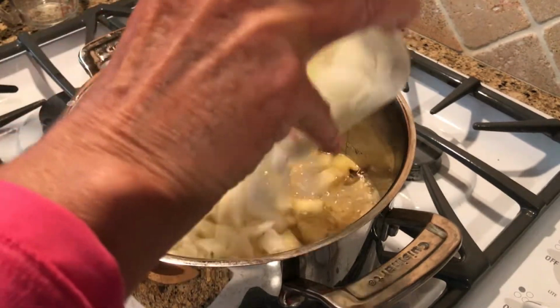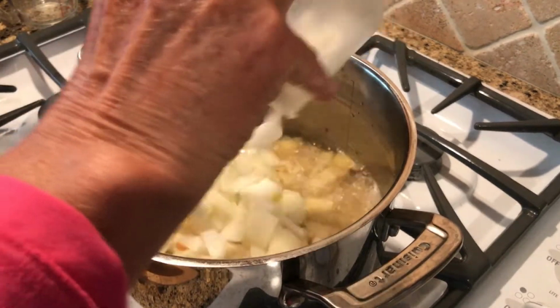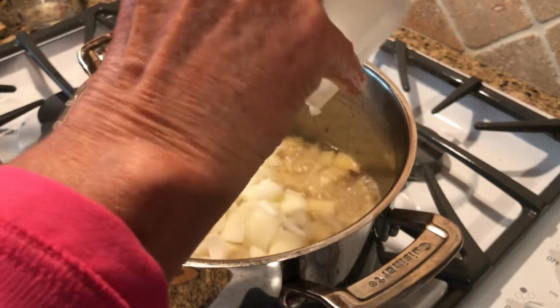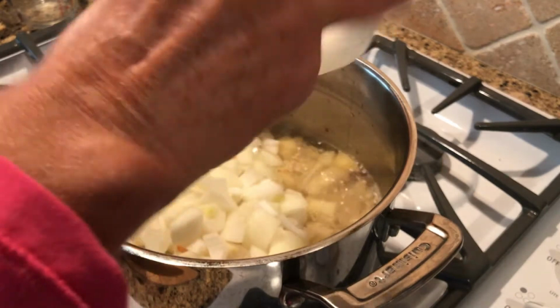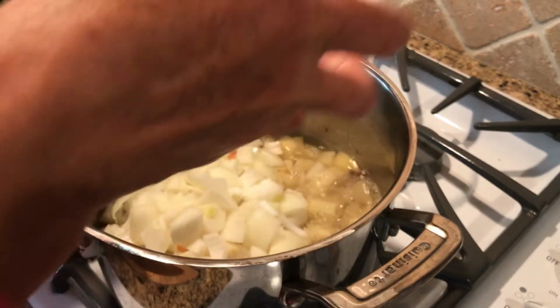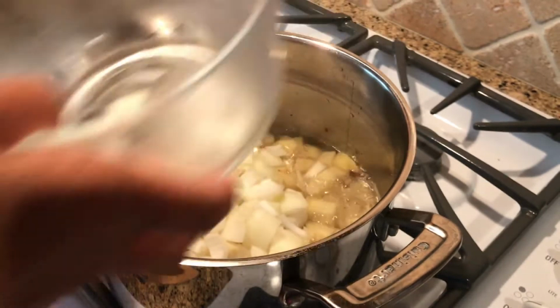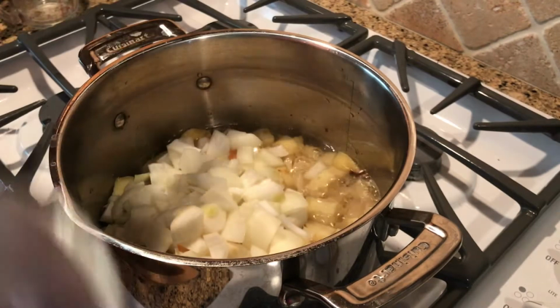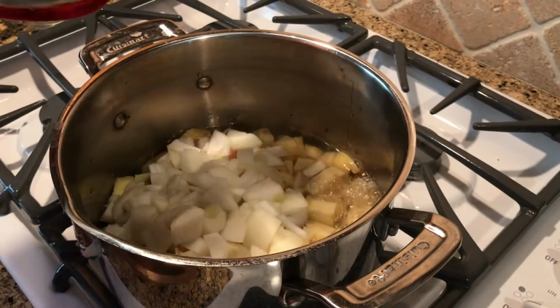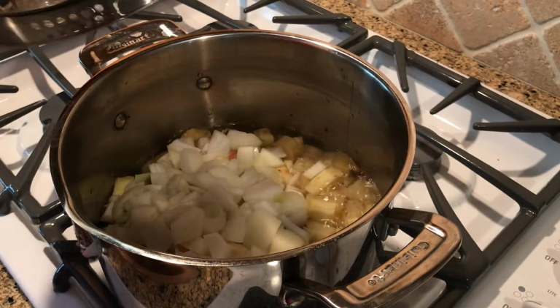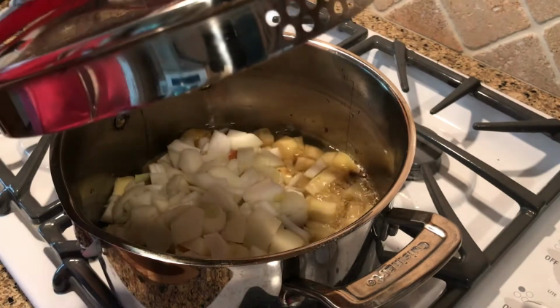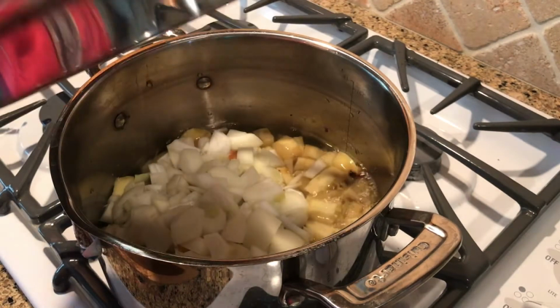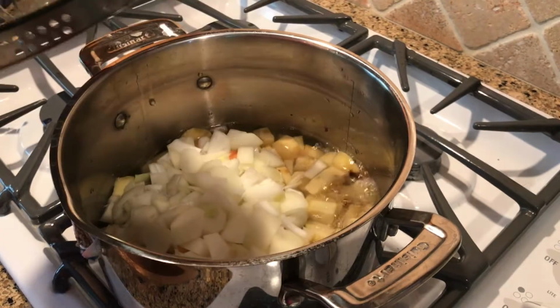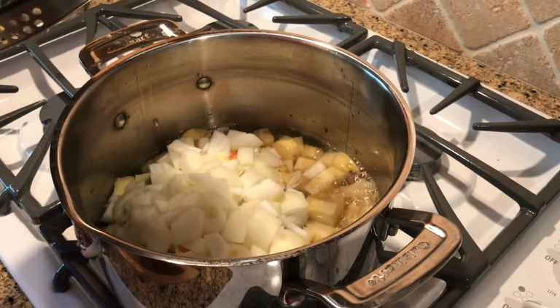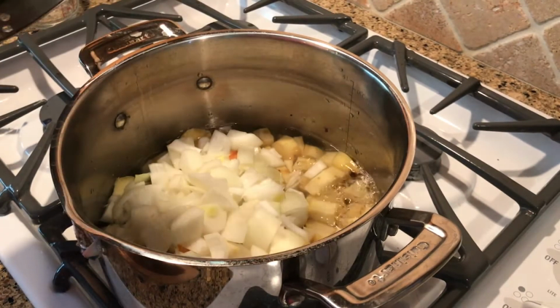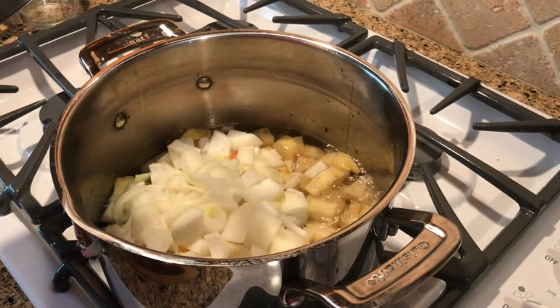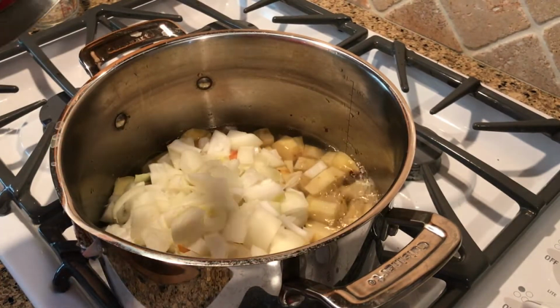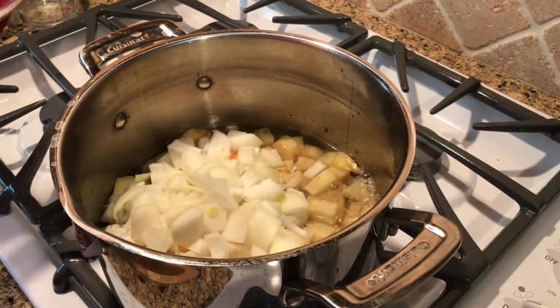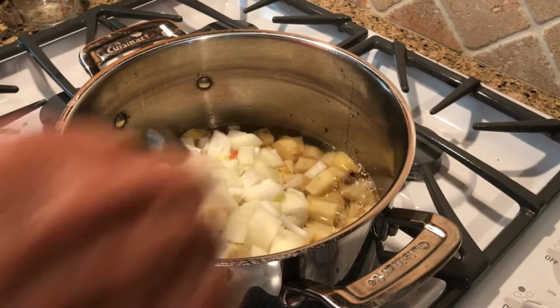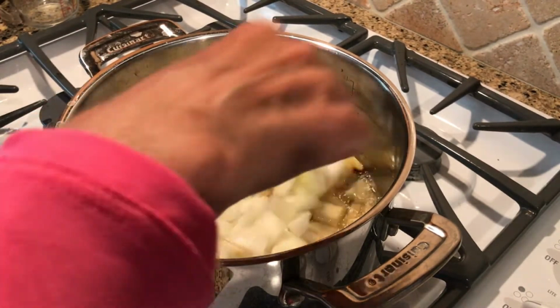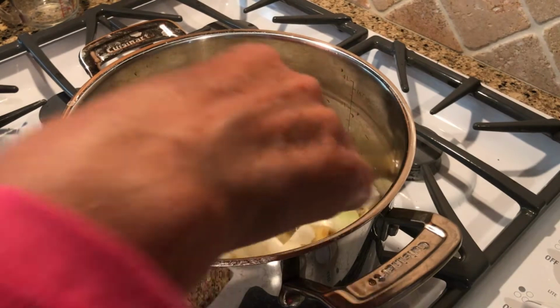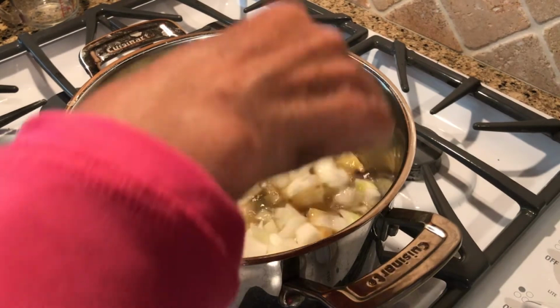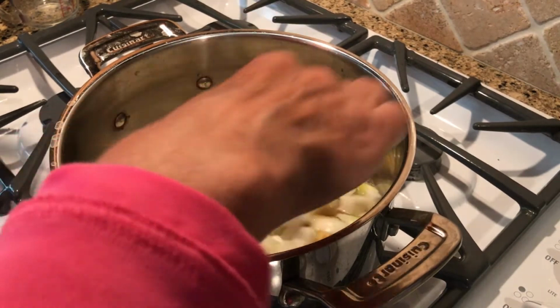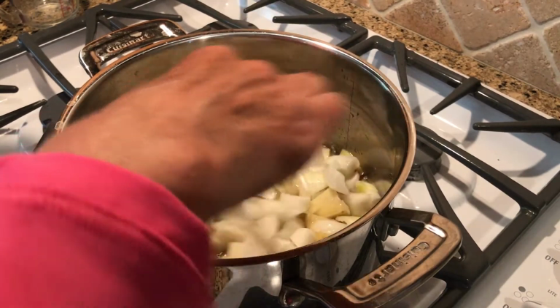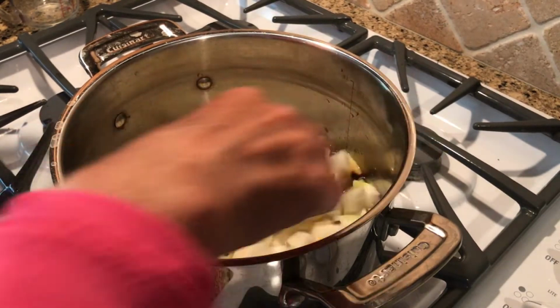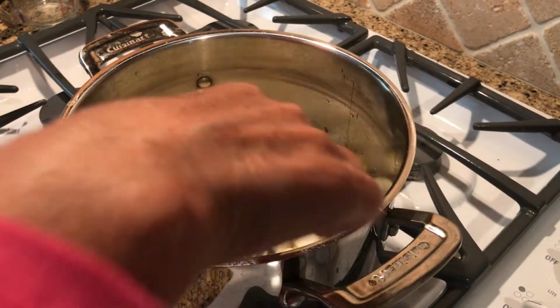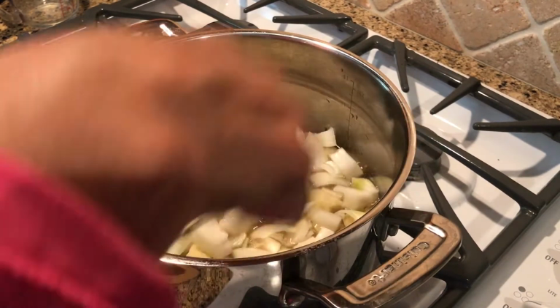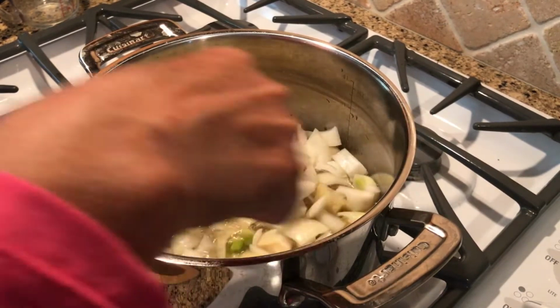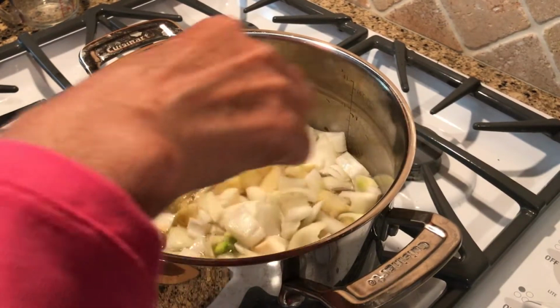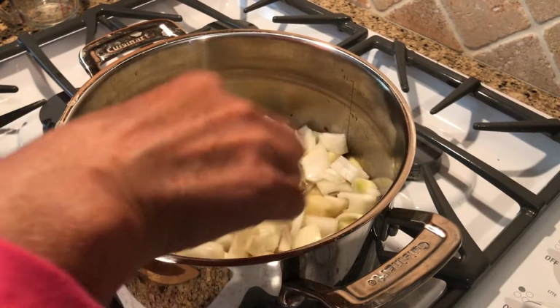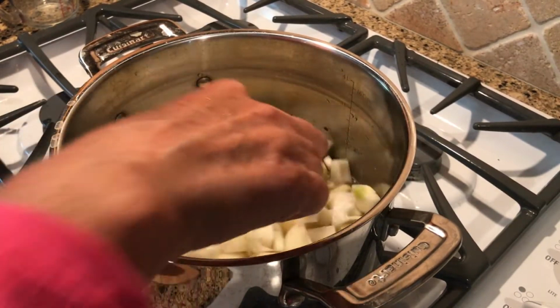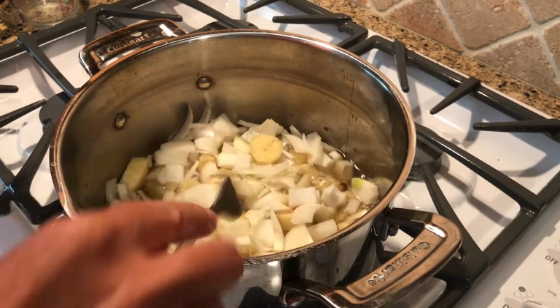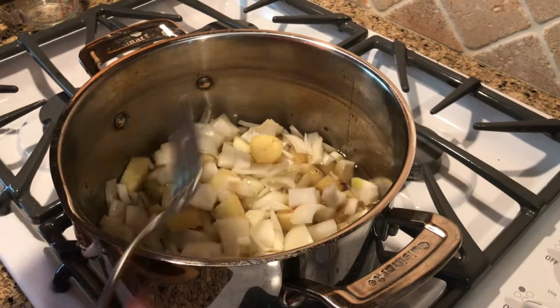Then we're going to be adding one medium yellow onion. Chop that up and mix it in, and once we do this, that's when you turn it down to simmer.